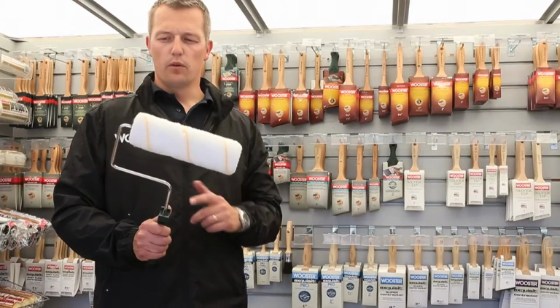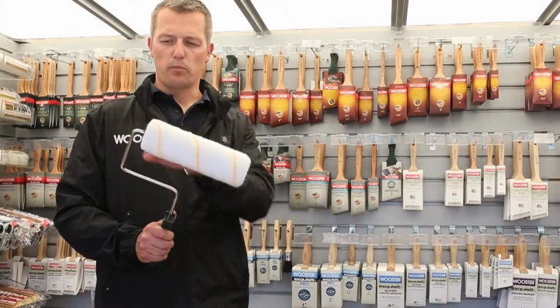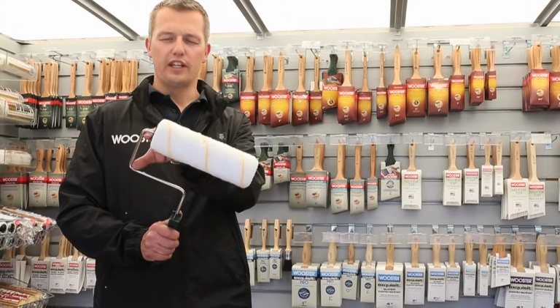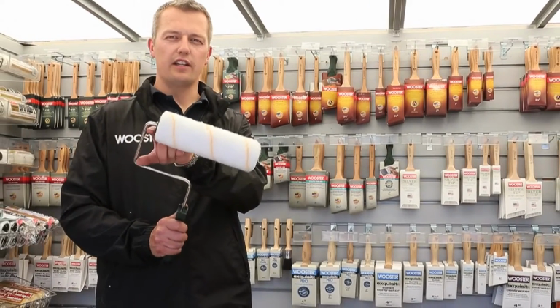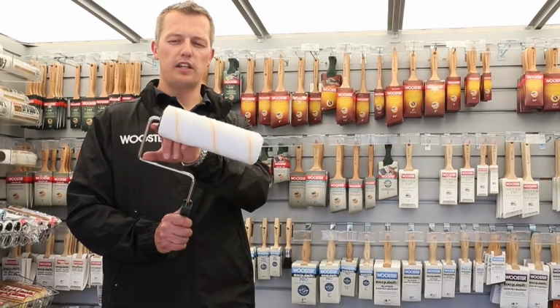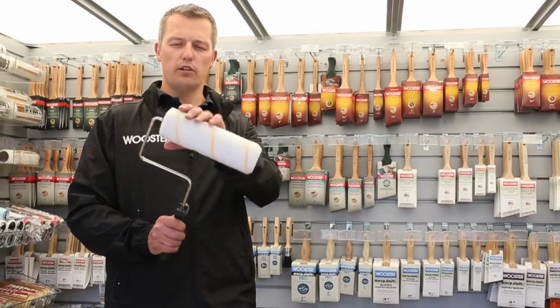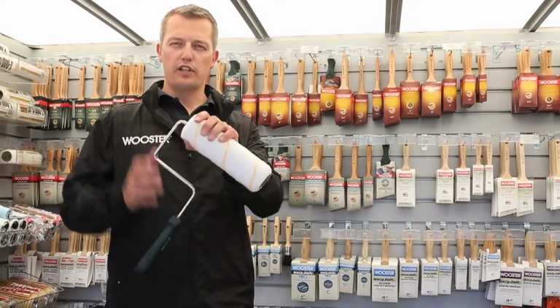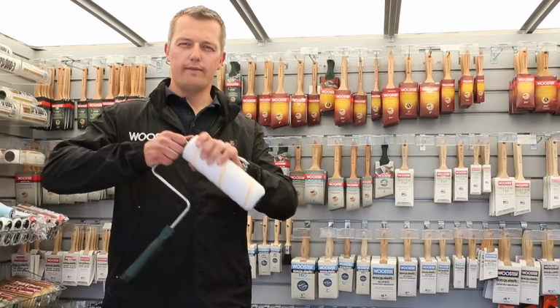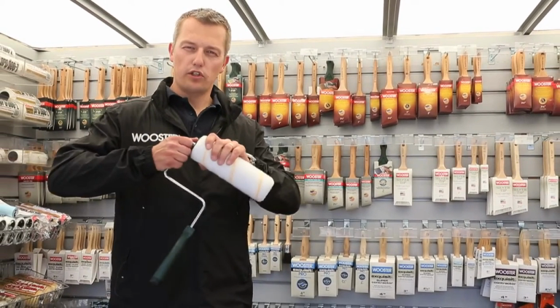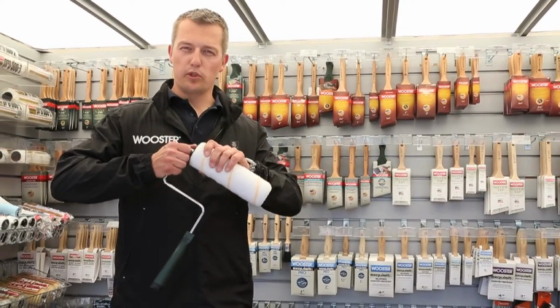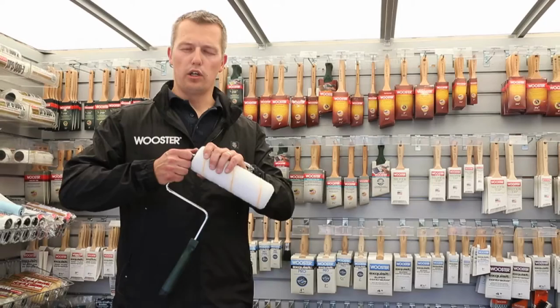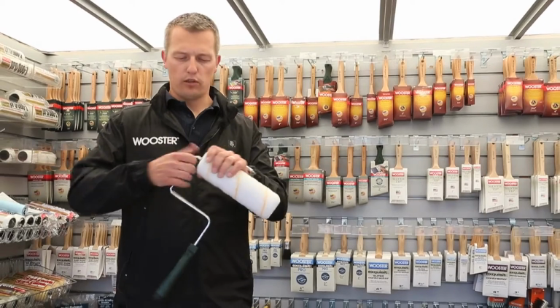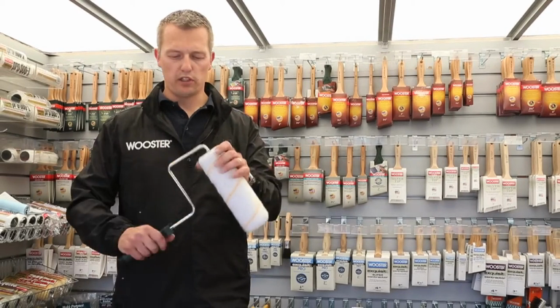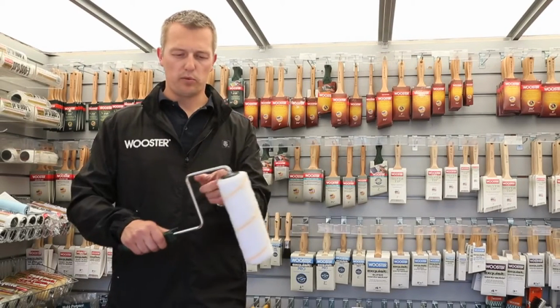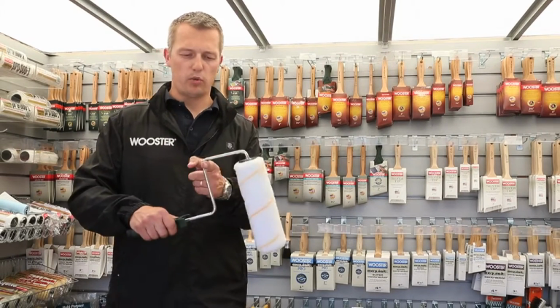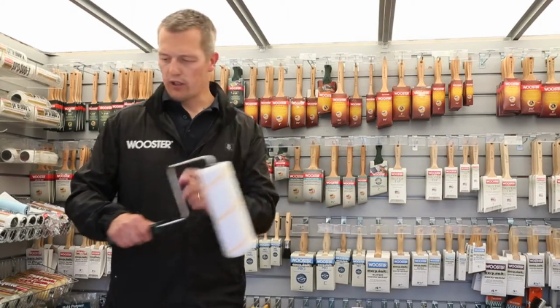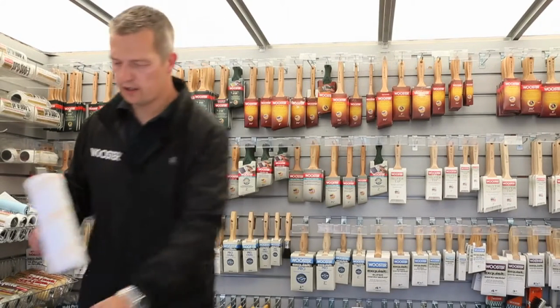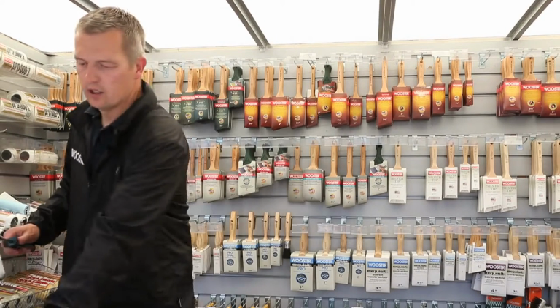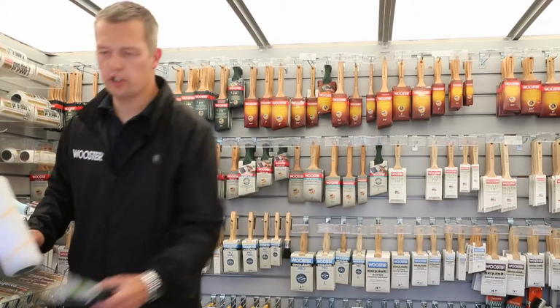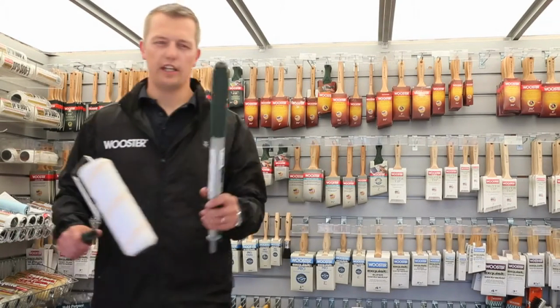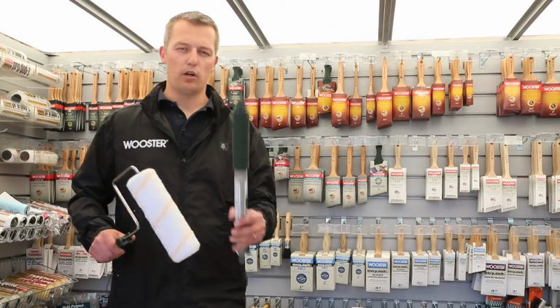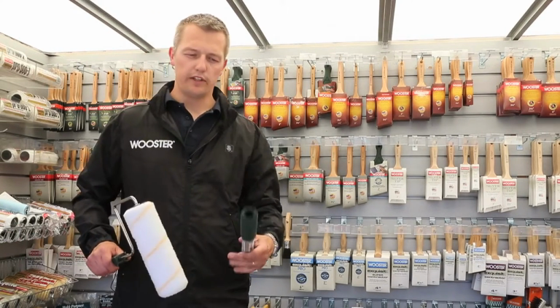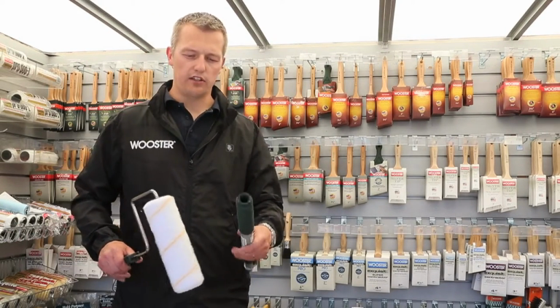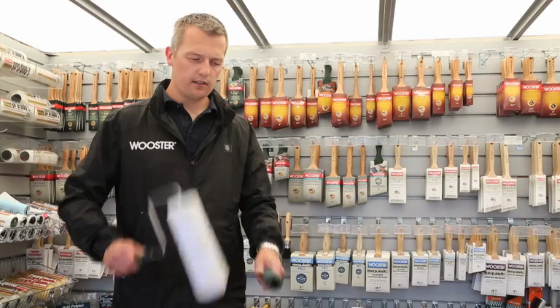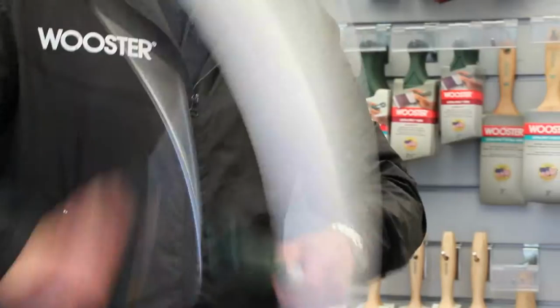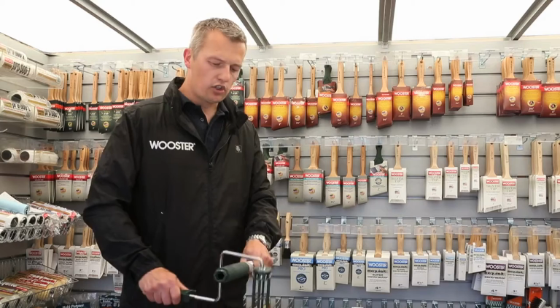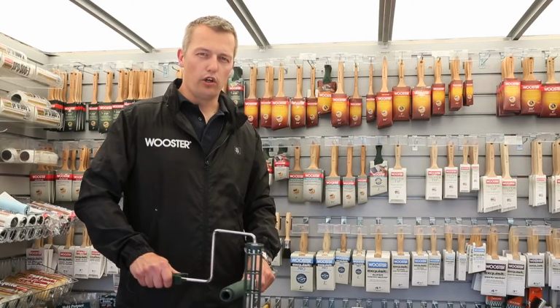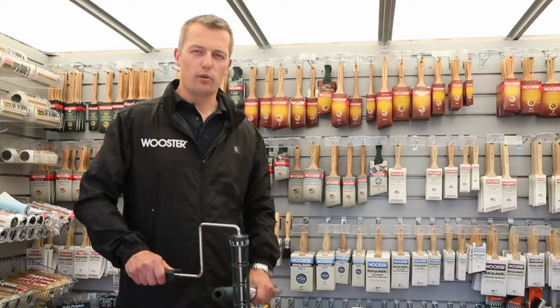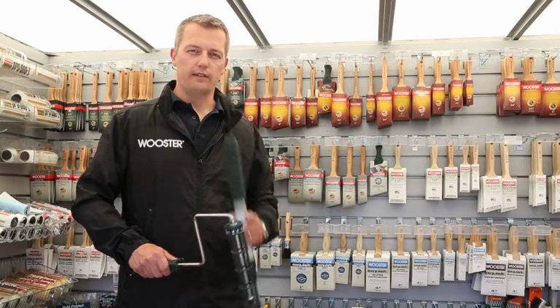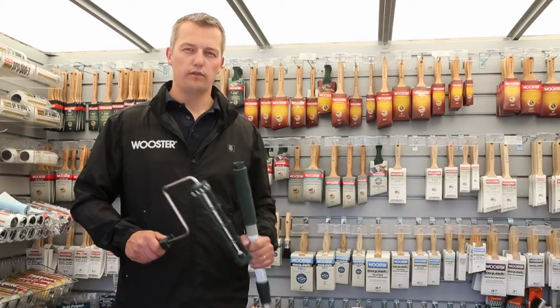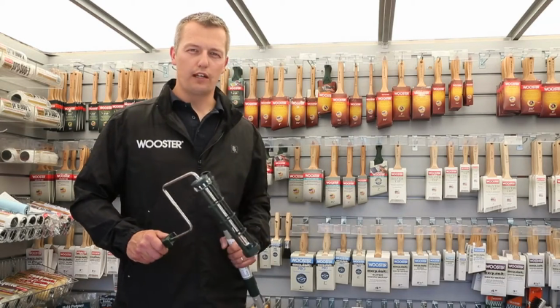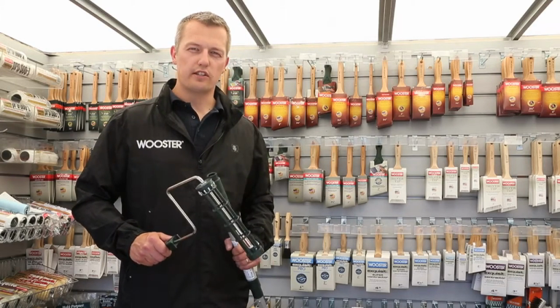We also put a release mechanism in here as well, because when it's wet it's very slippery to pull off. So what we do is we put a square neck on there so you can take your pole at the end of the day and just knock it off into a bucket, and you don't have to handle a wet sleeve.